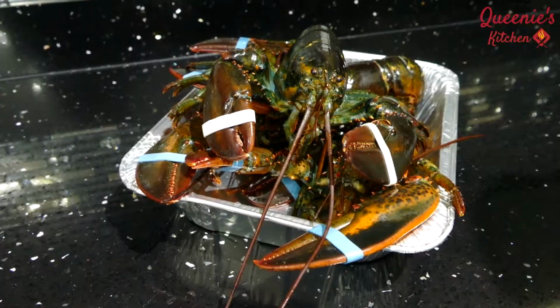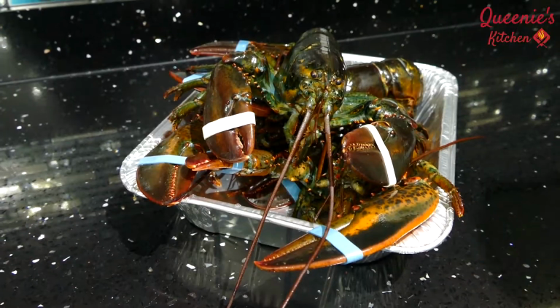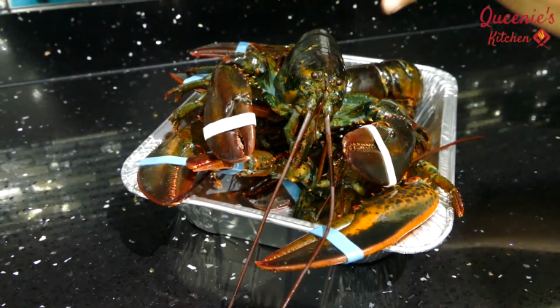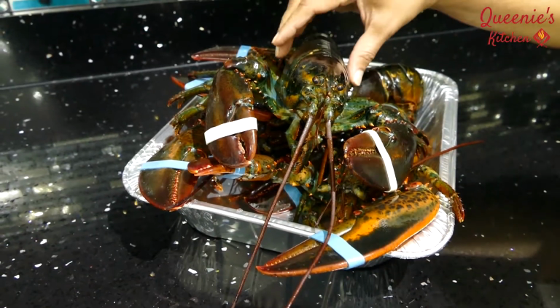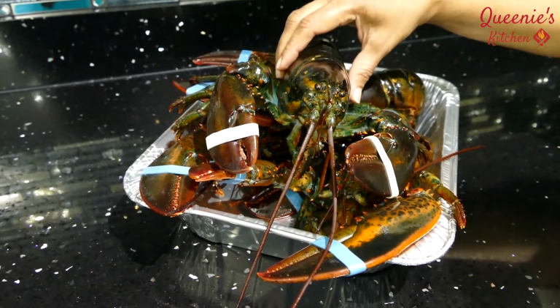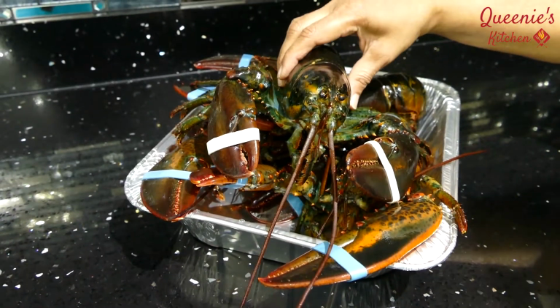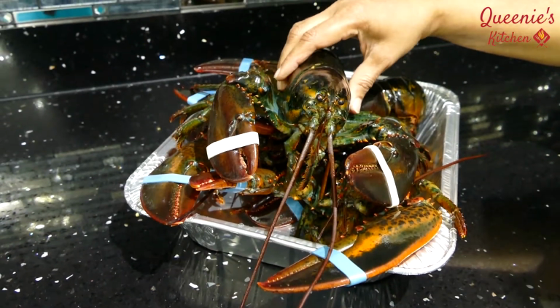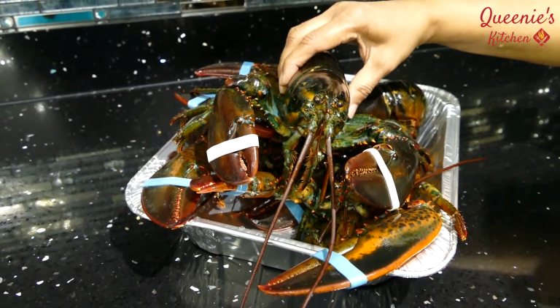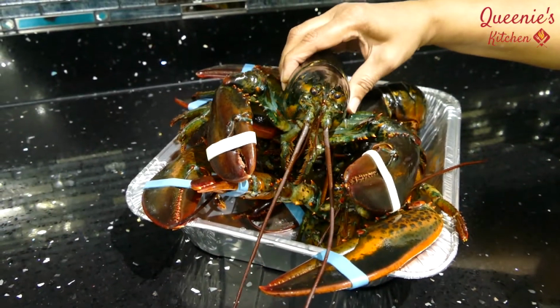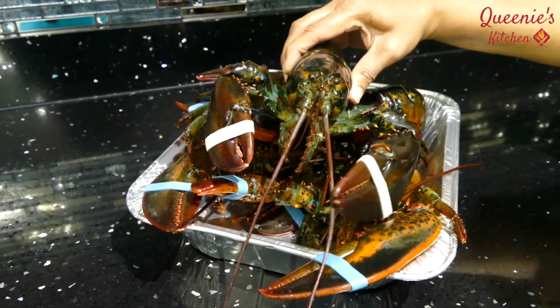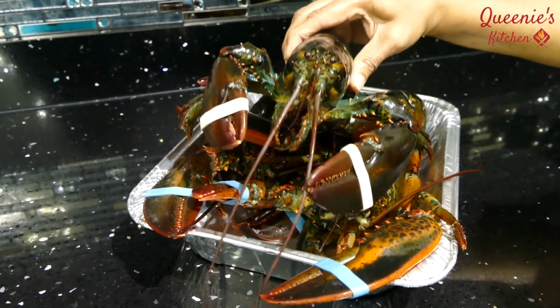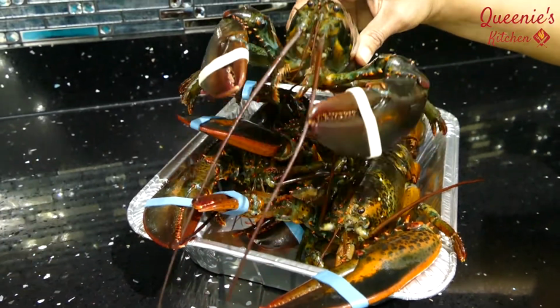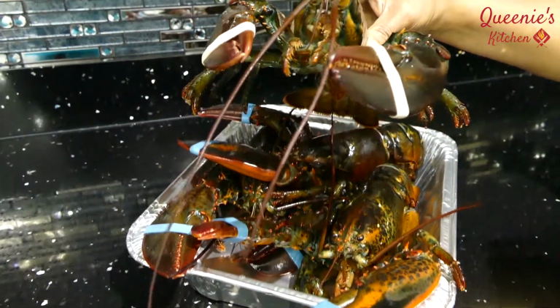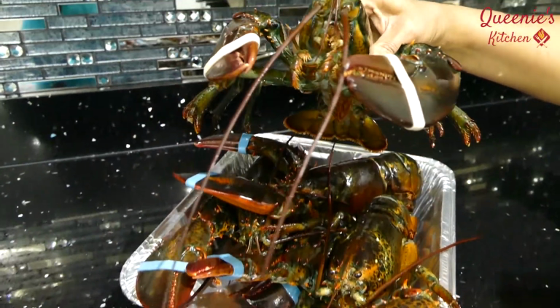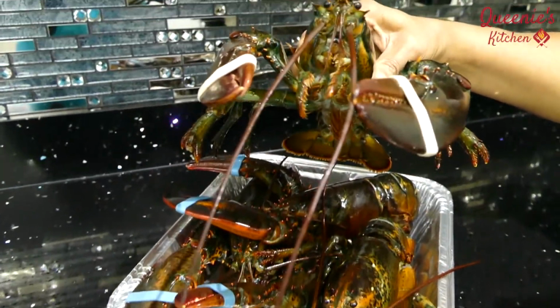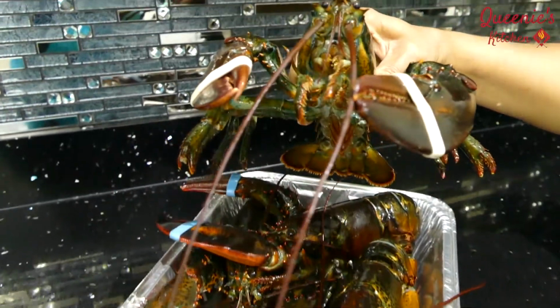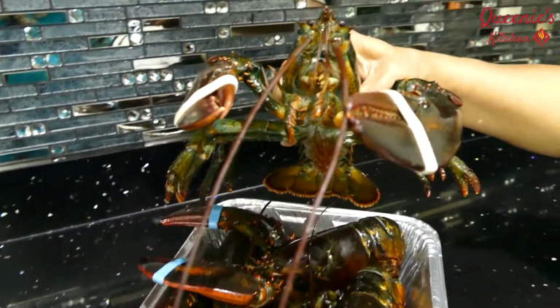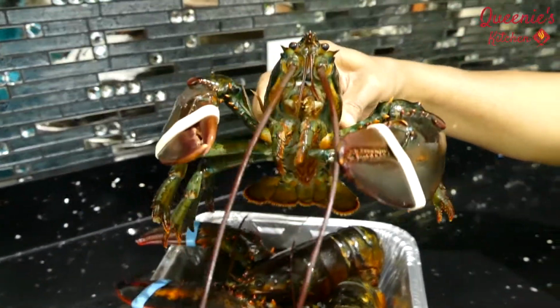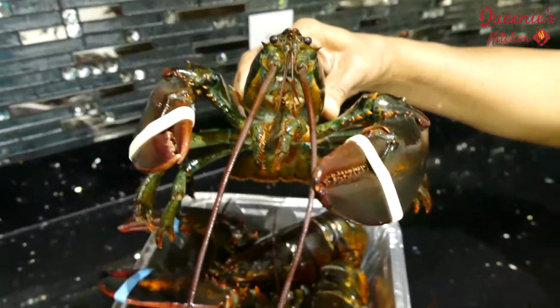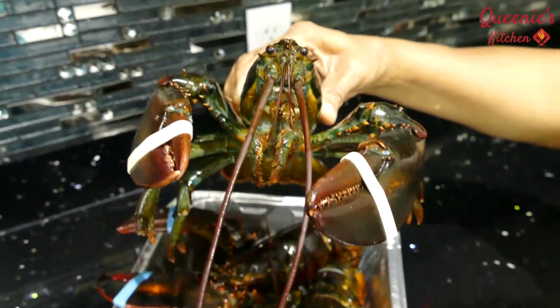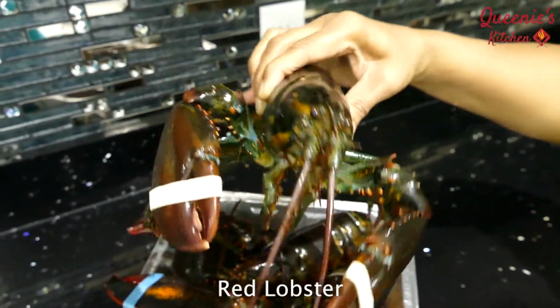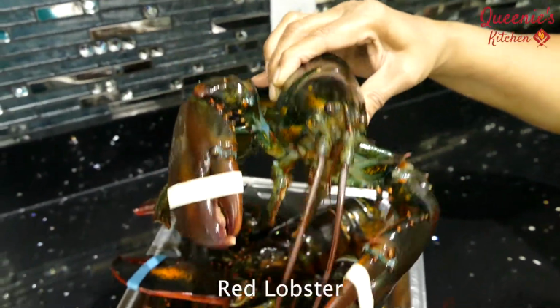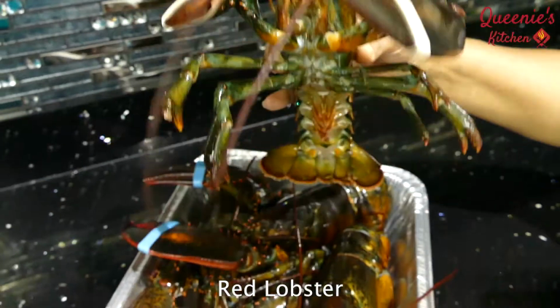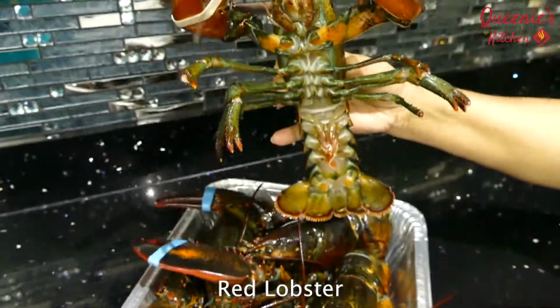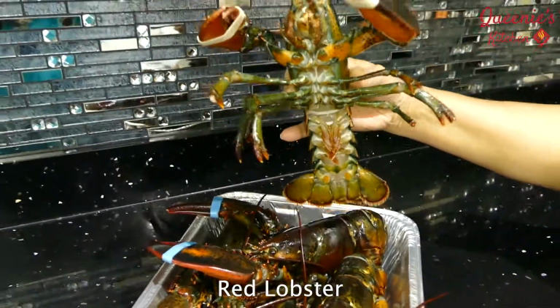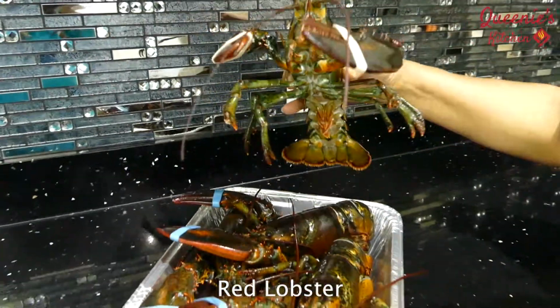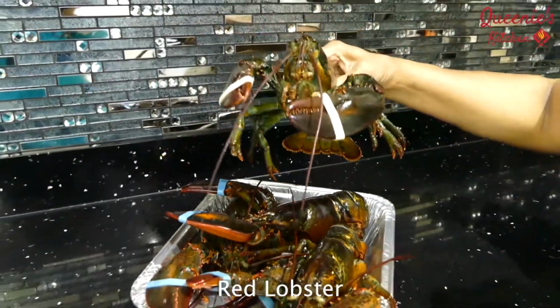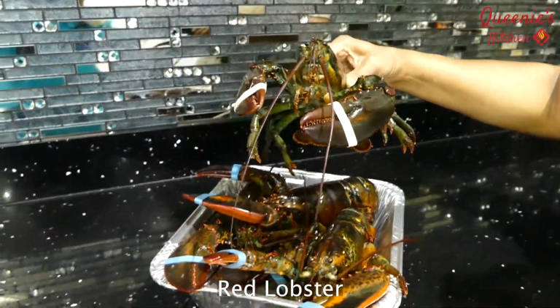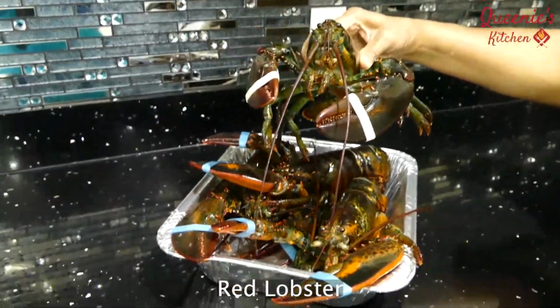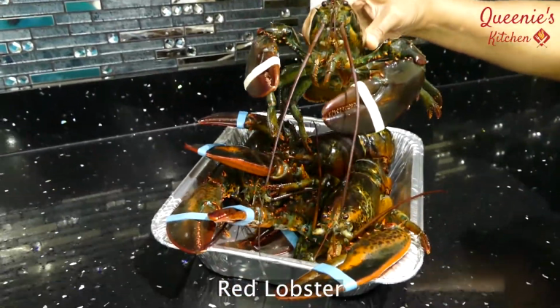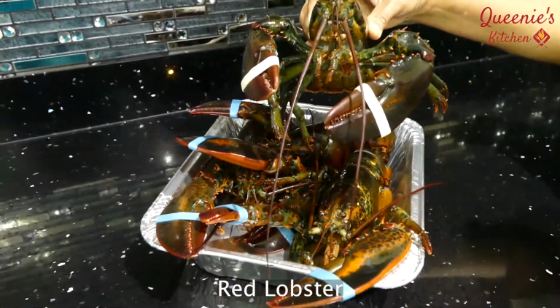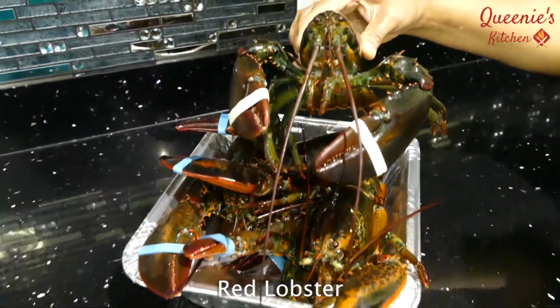Hi, welcome to Queenie's Kitchen. I am going to cook a special lobster. I think it's a fresh lobster. The taste is very different.